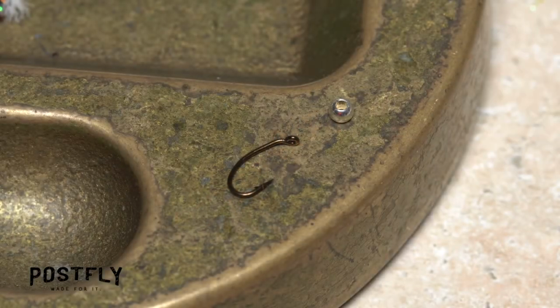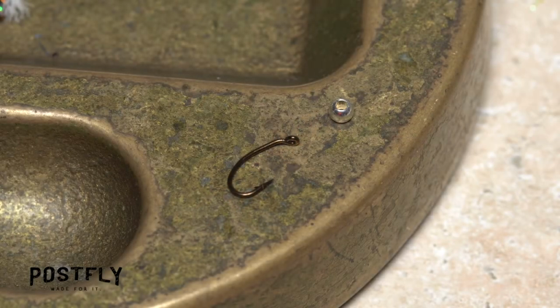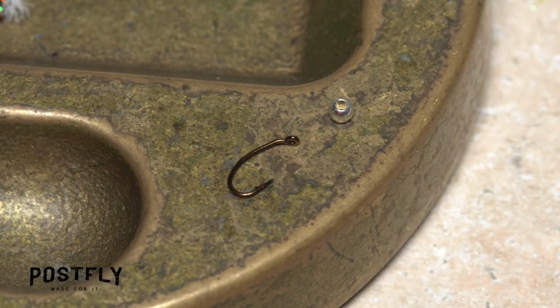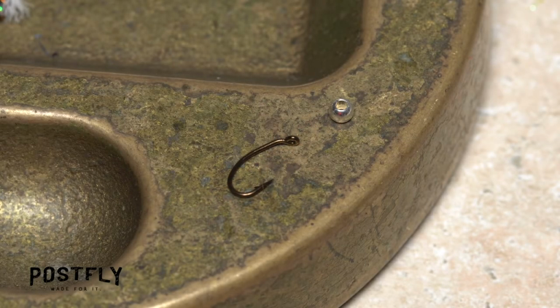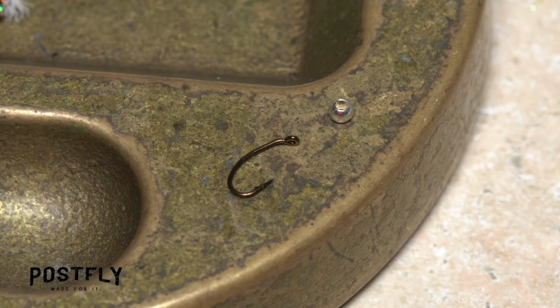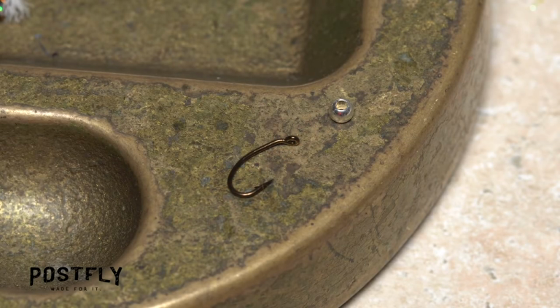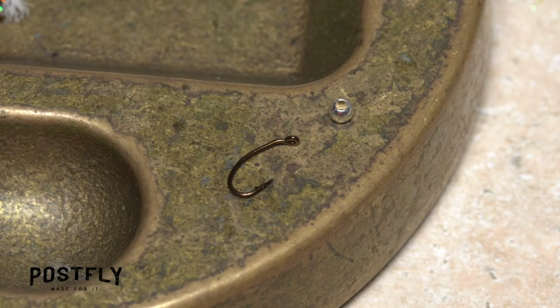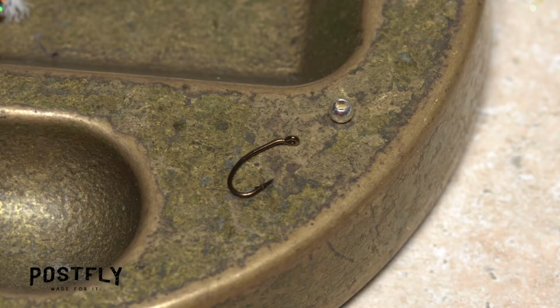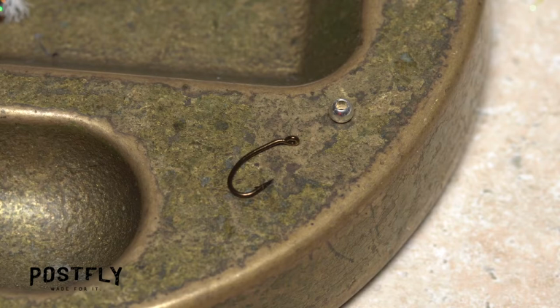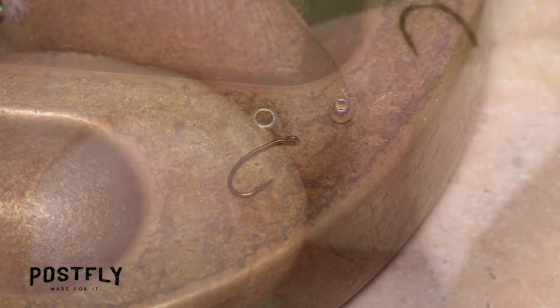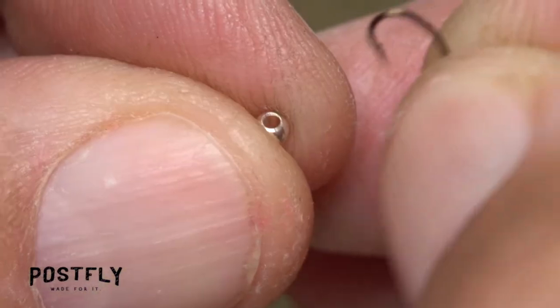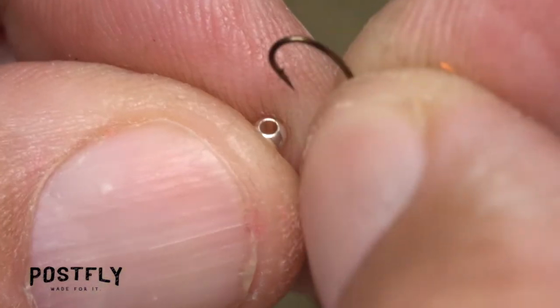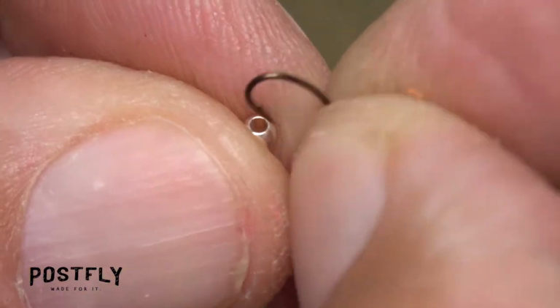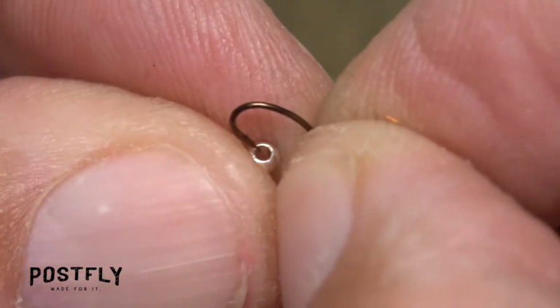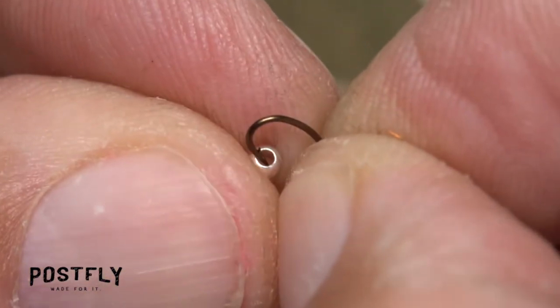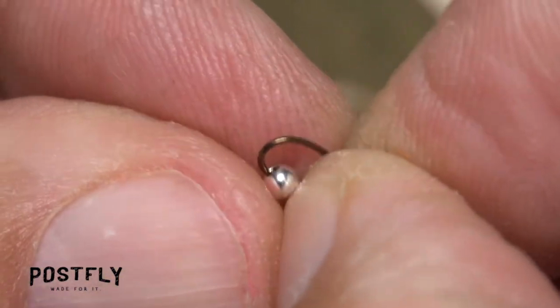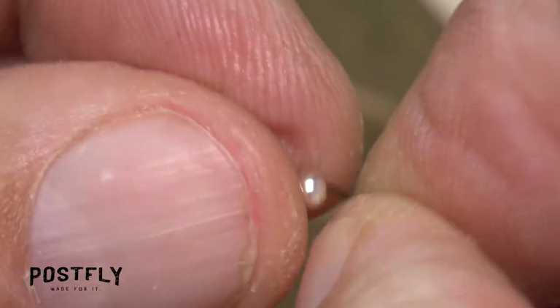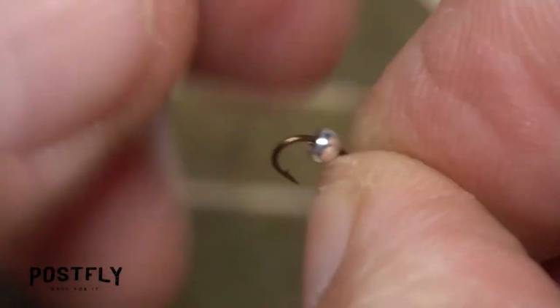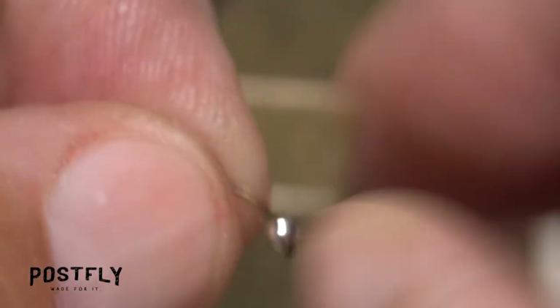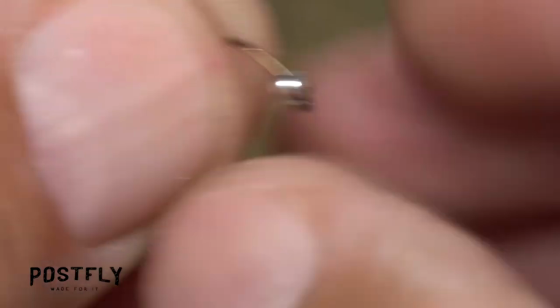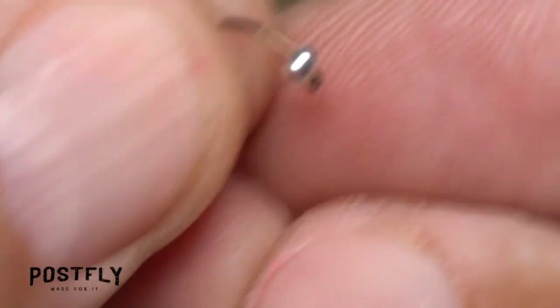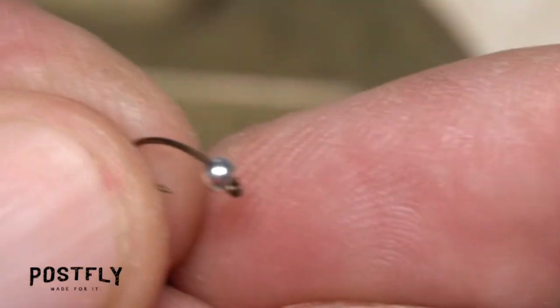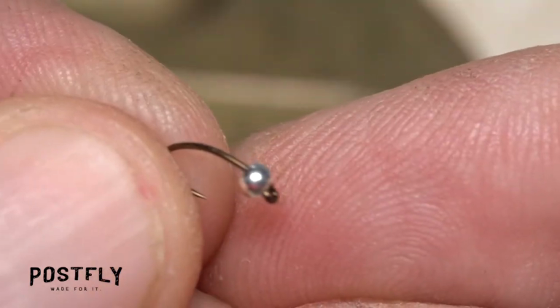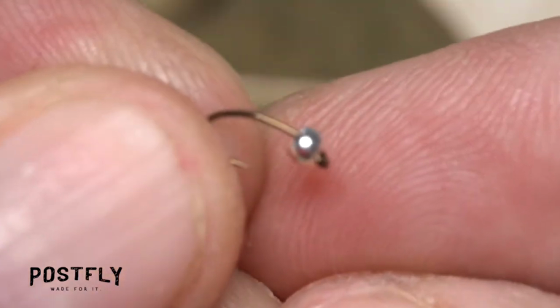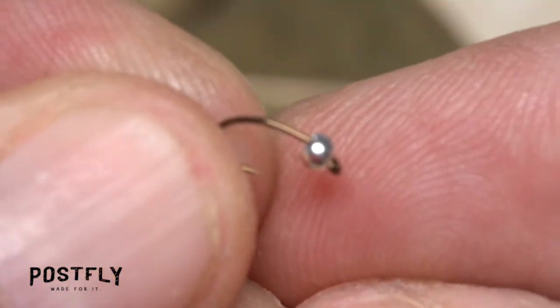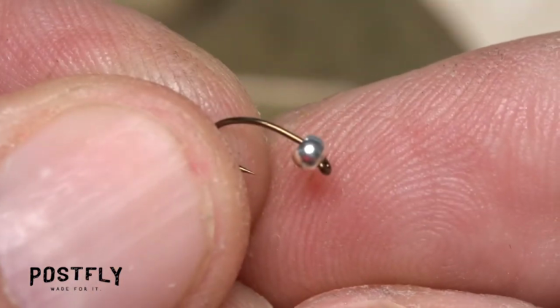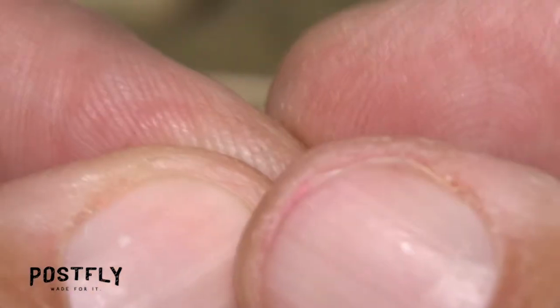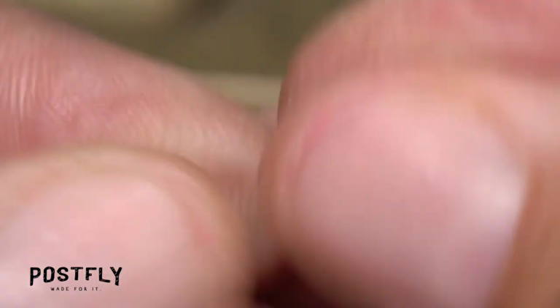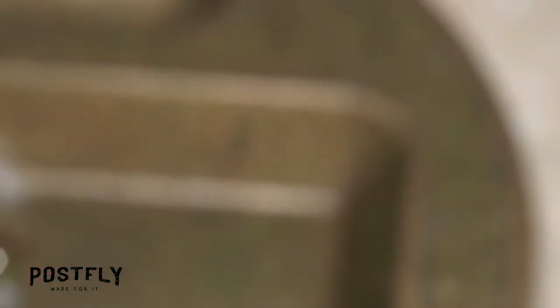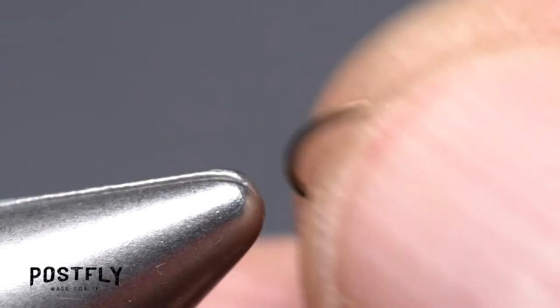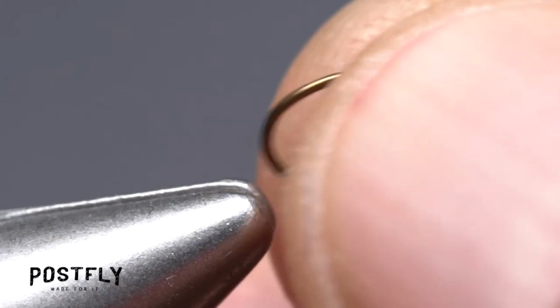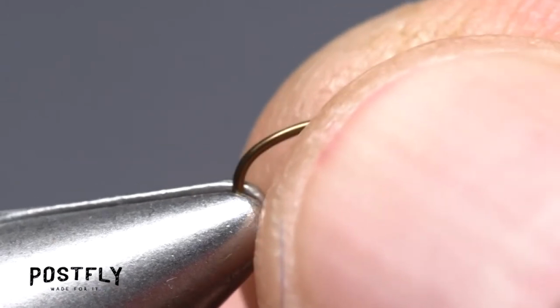We're going to tie a larger one using the bigger silver bead and a size 16 hook. Begin by feeding the point of the hook into the small hole of the bead and working the bead up the hook shank to behind the eye. When you're done, get the assembly firmly secured in the jaws of your tying vise.